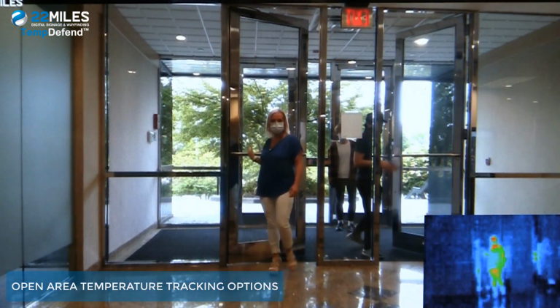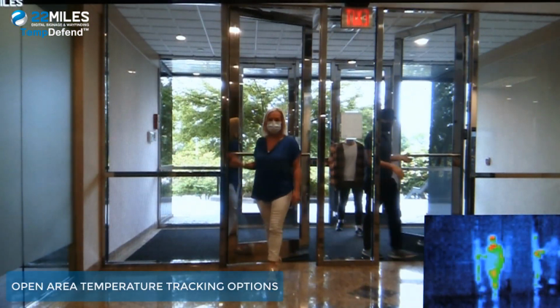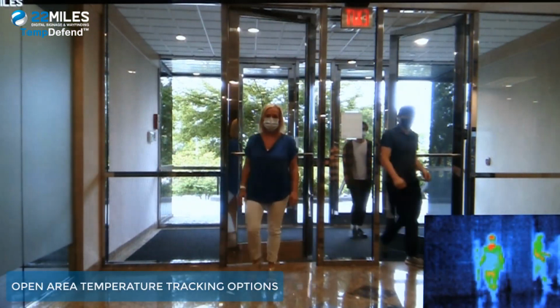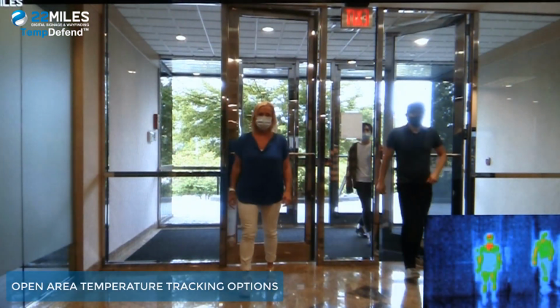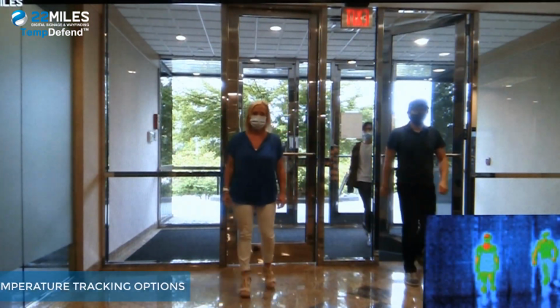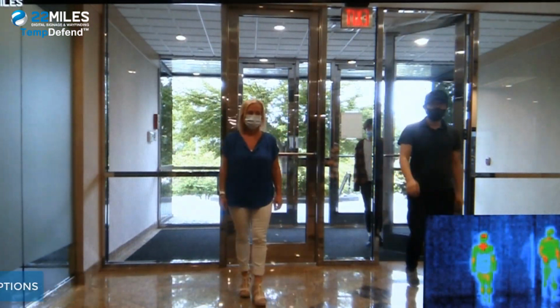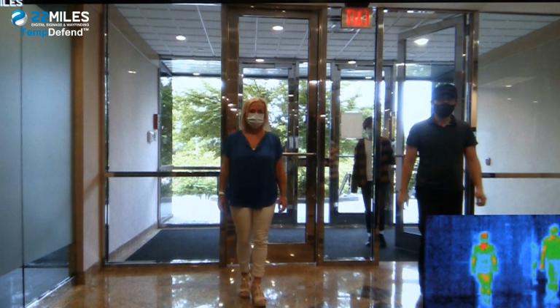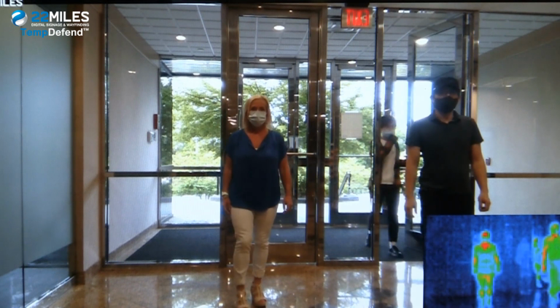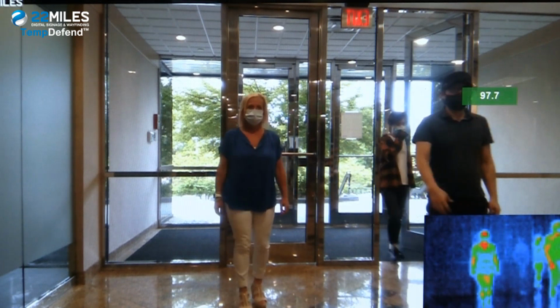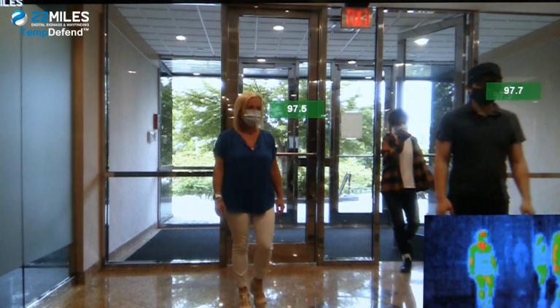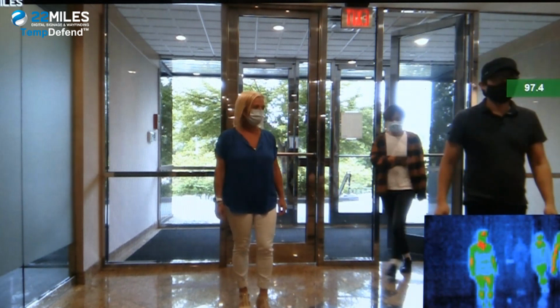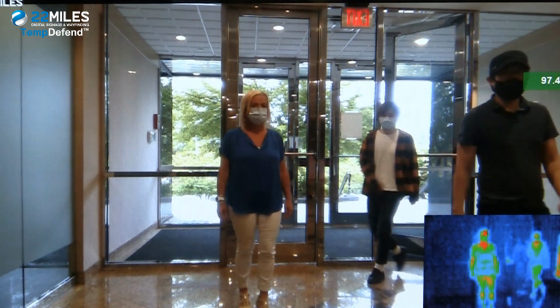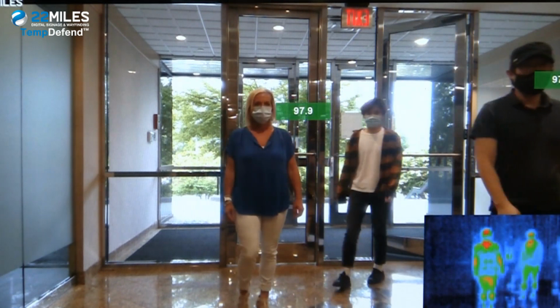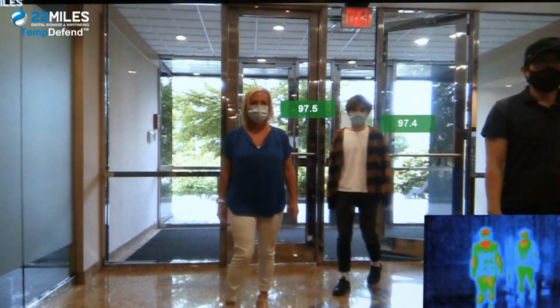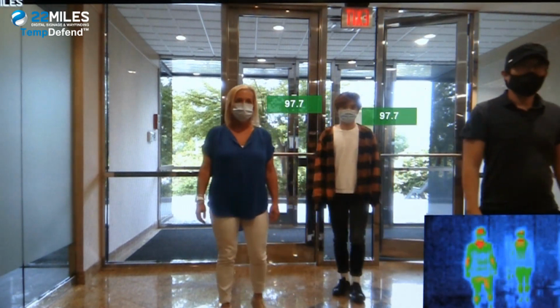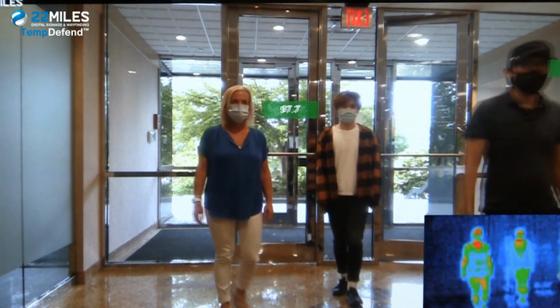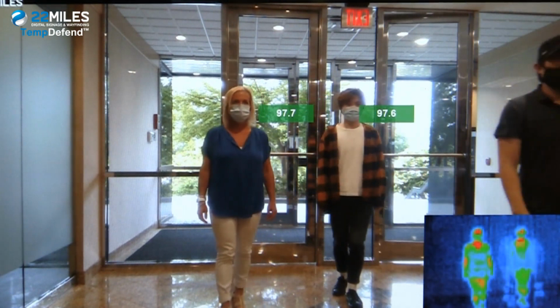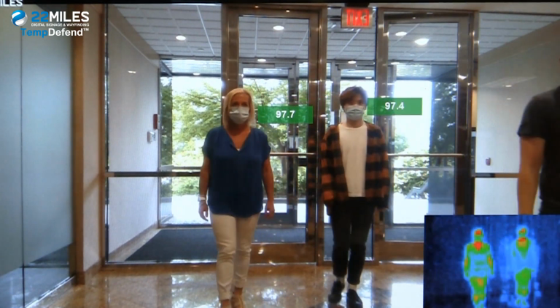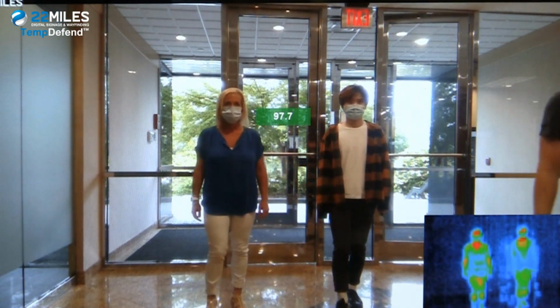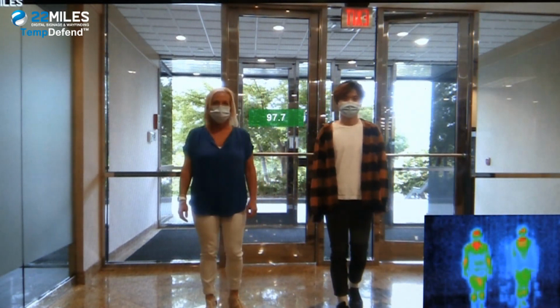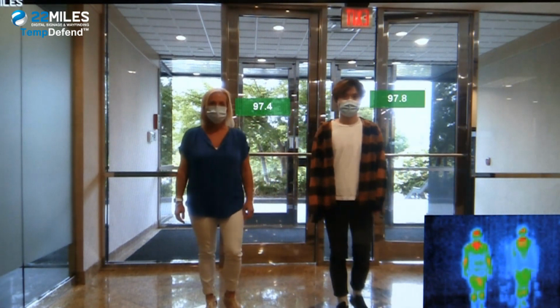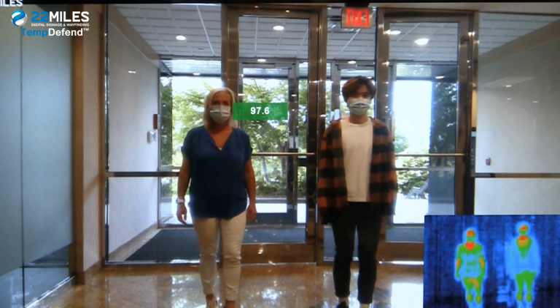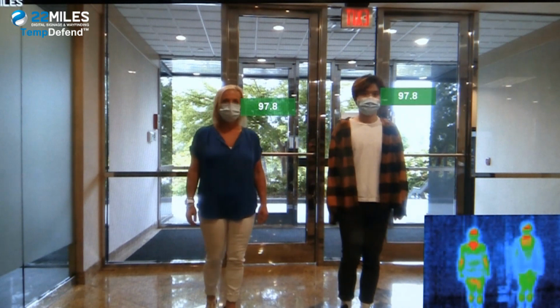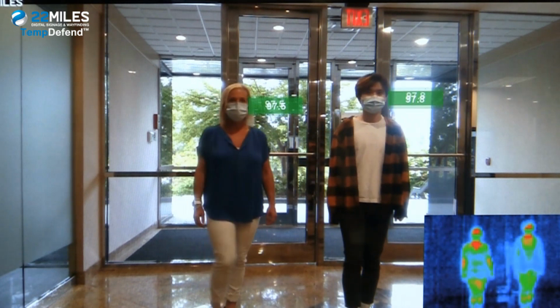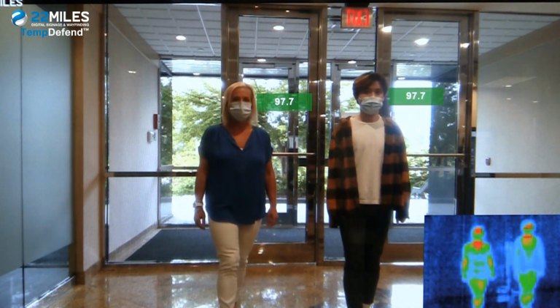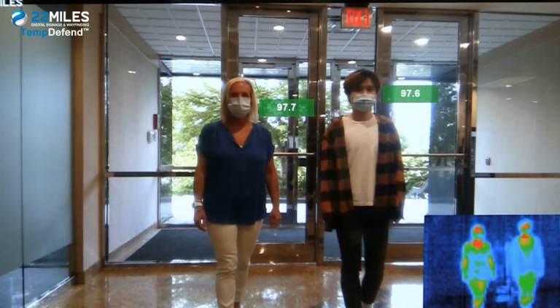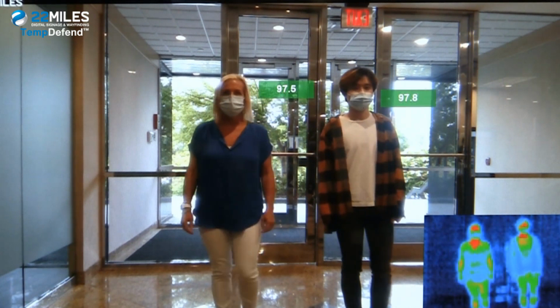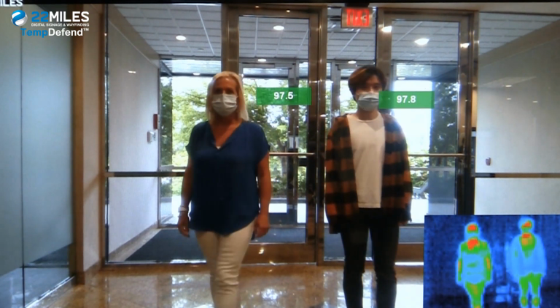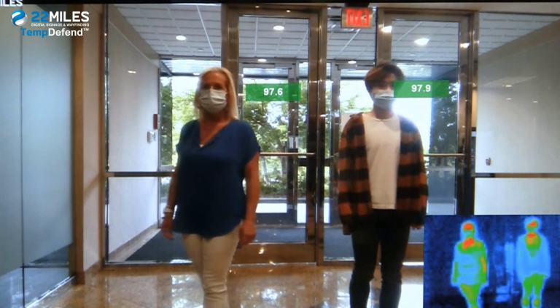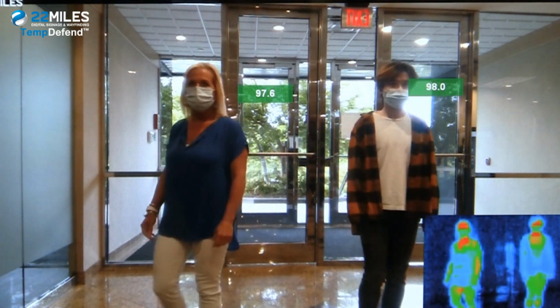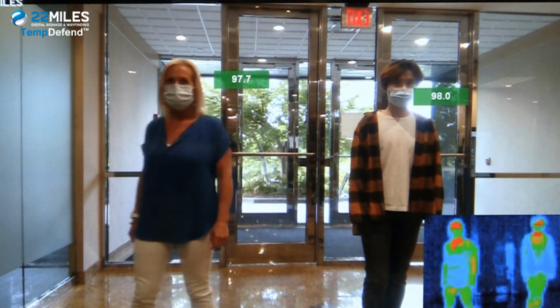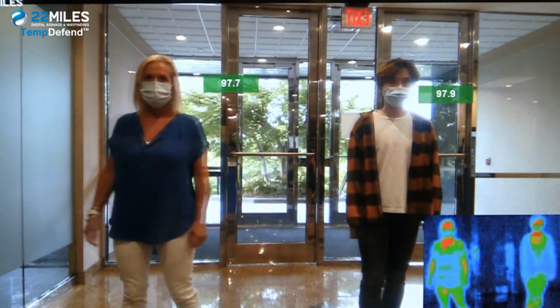This feature can sit on a reception desk, behind a counter, at security checkpoints, entrance gates, back office, receiving areas, and where all public access is allowed.